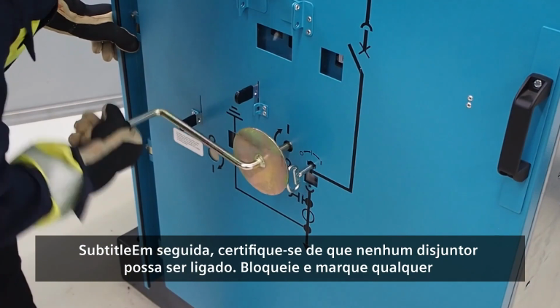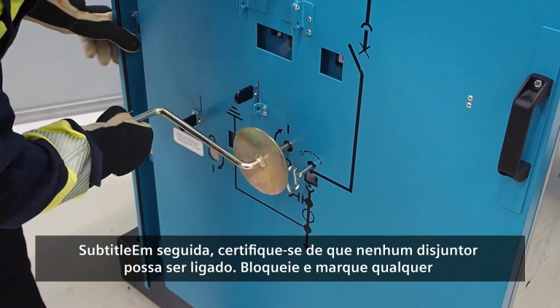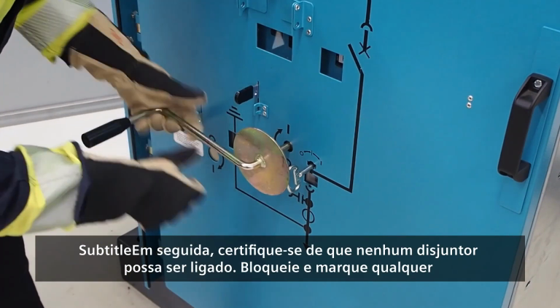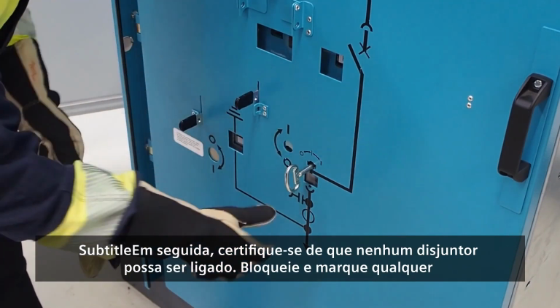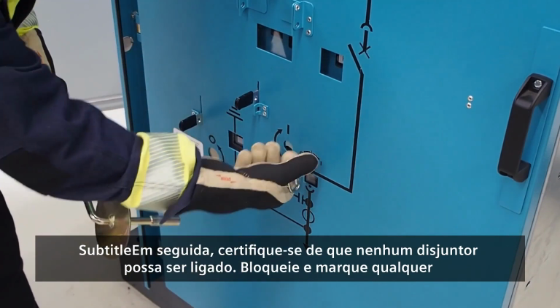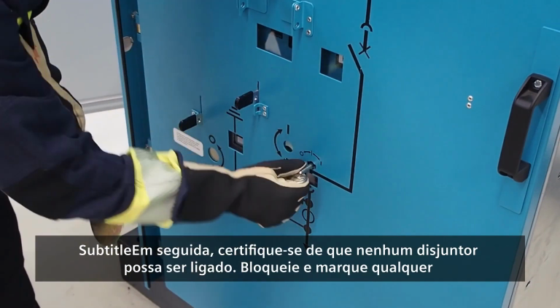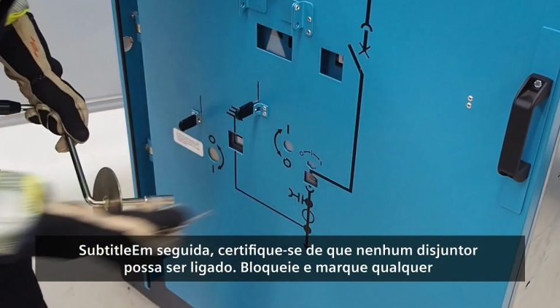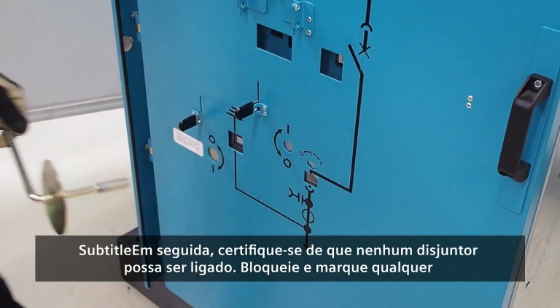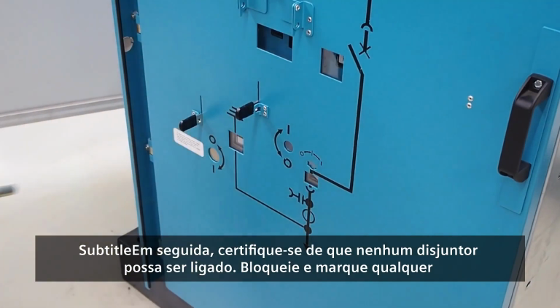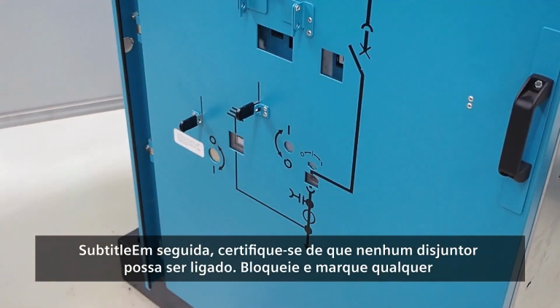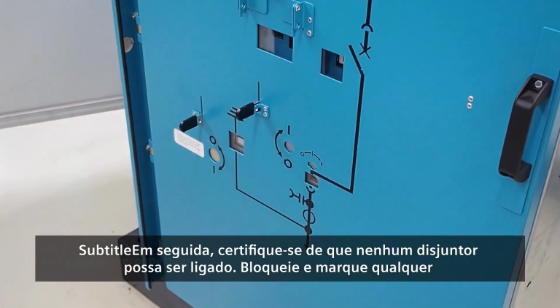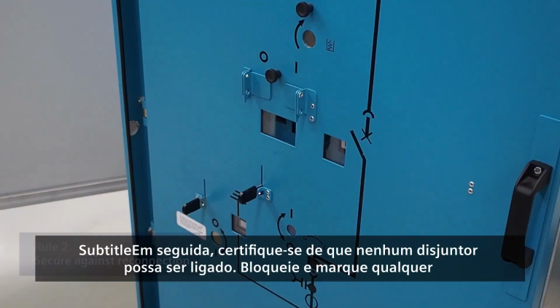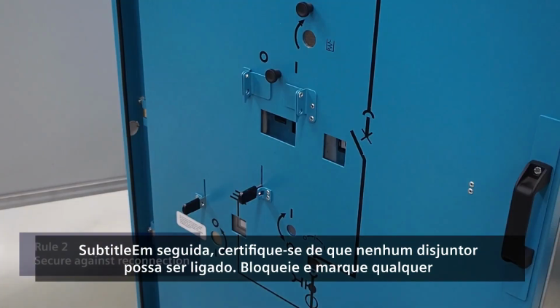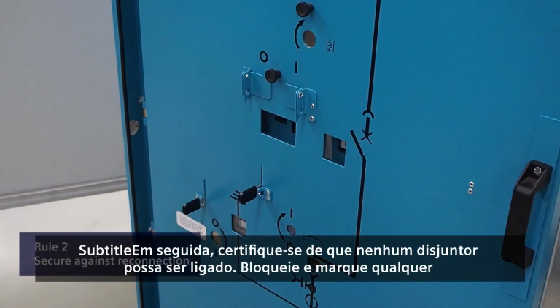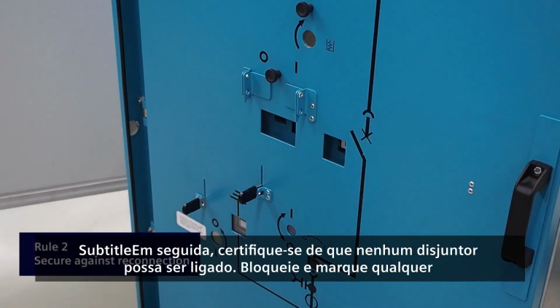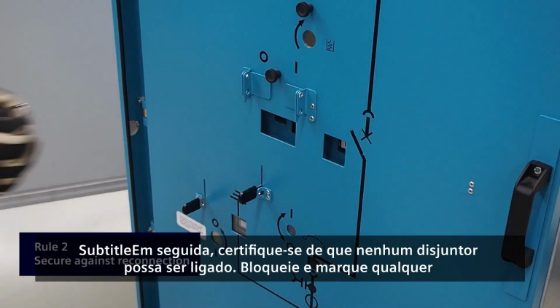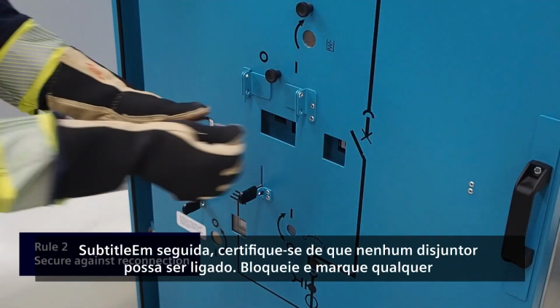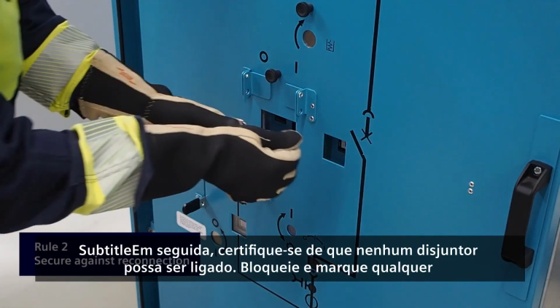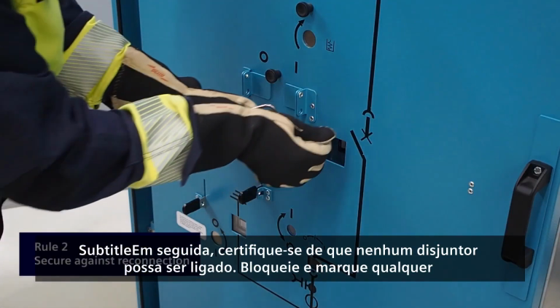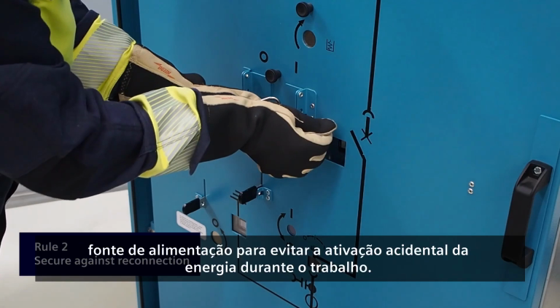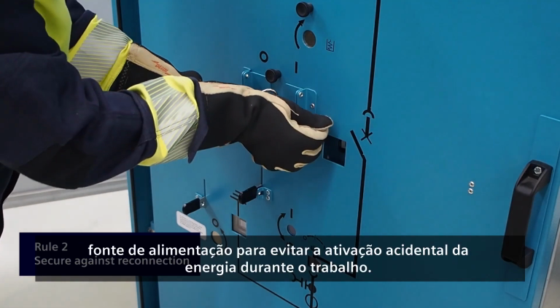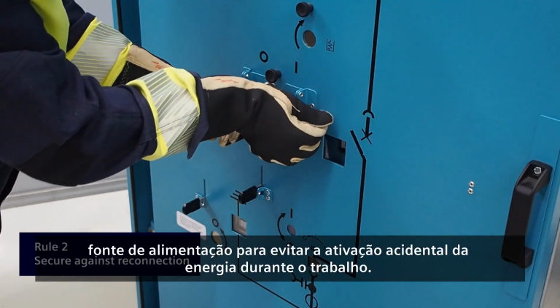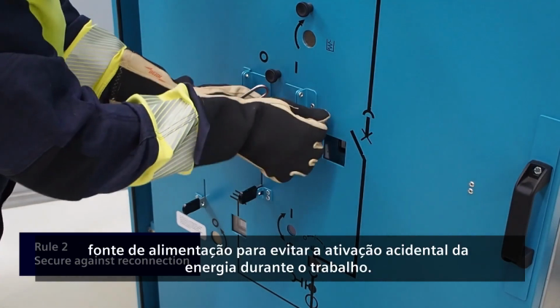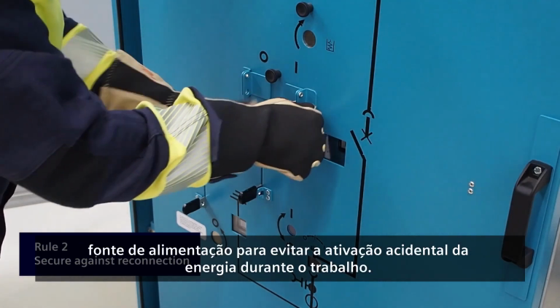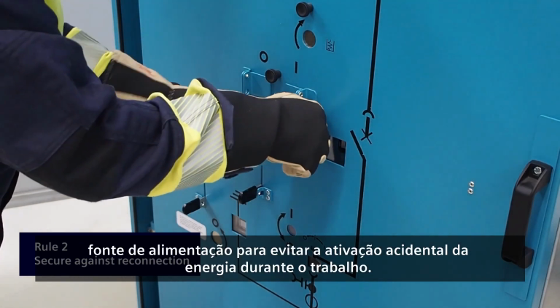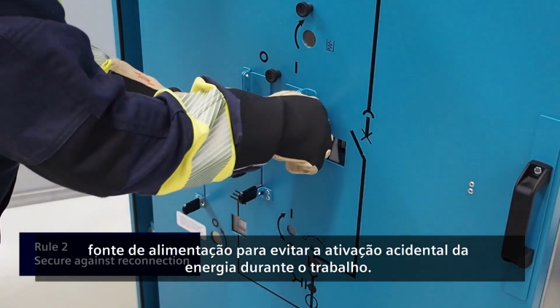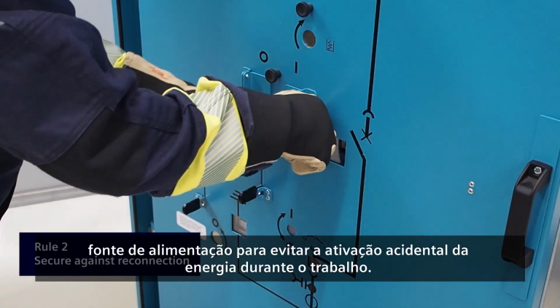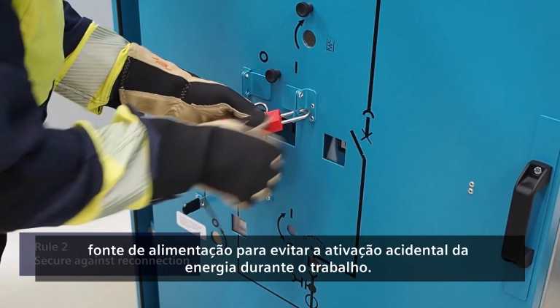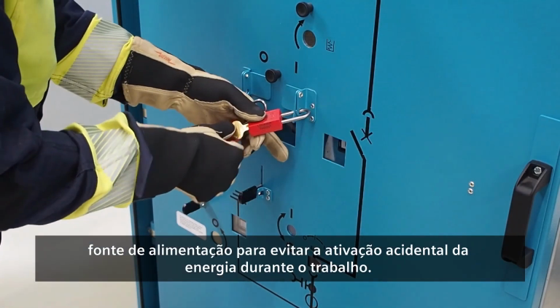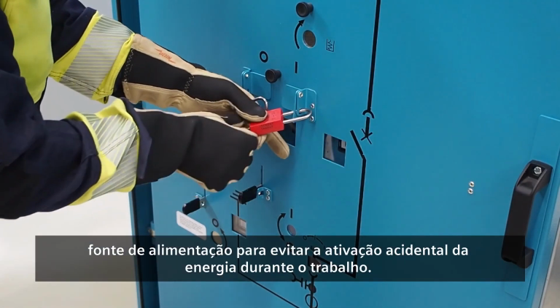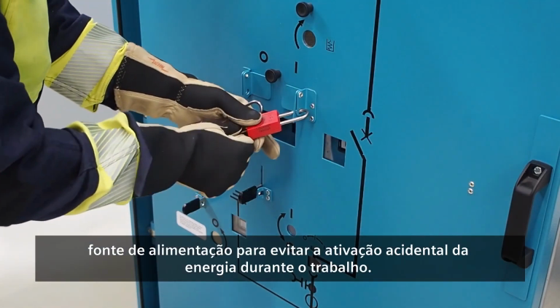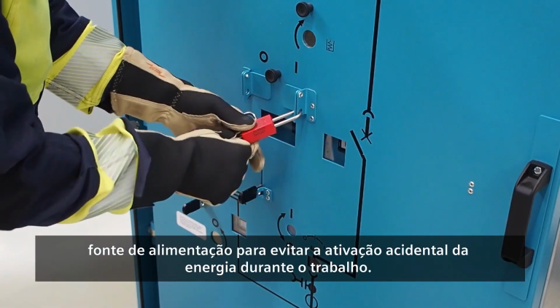Next, make sure that no circuit breaker can be switched on. Lock out and tag out any power source to prevent accidental activation of power during your work.